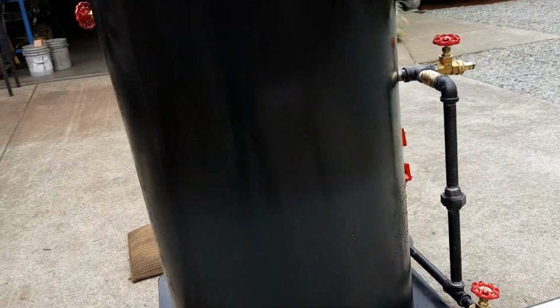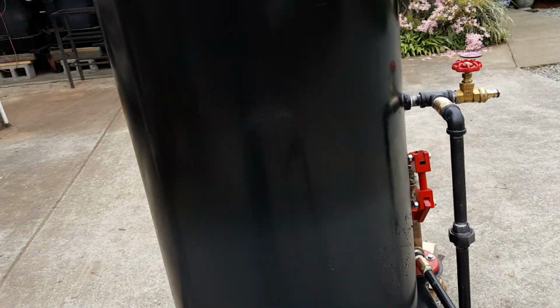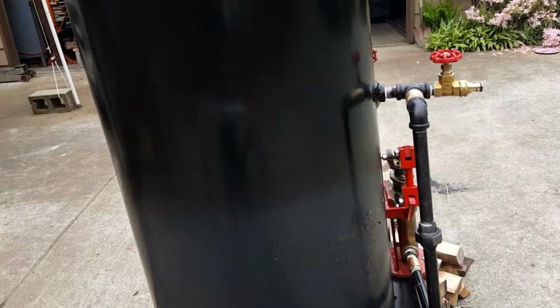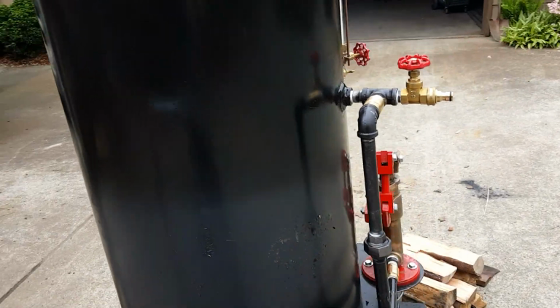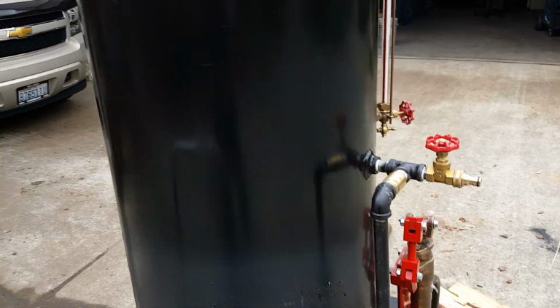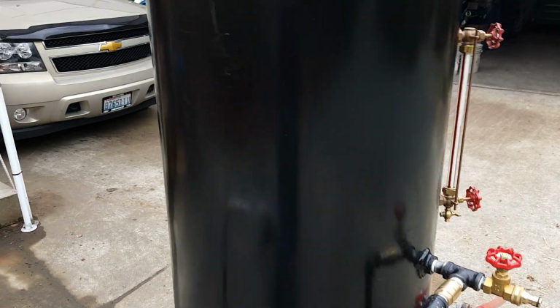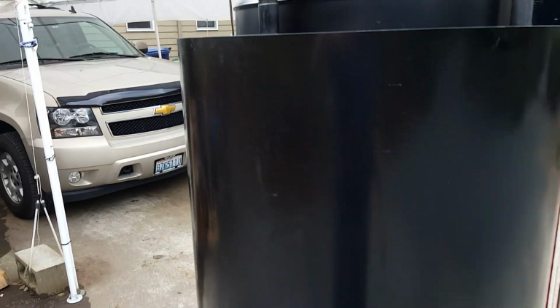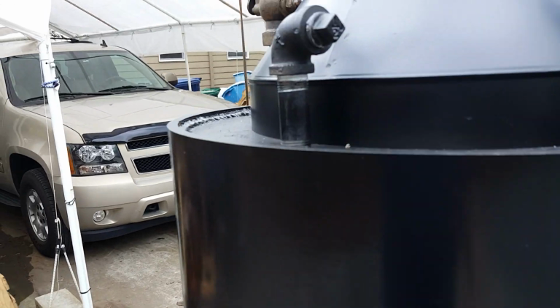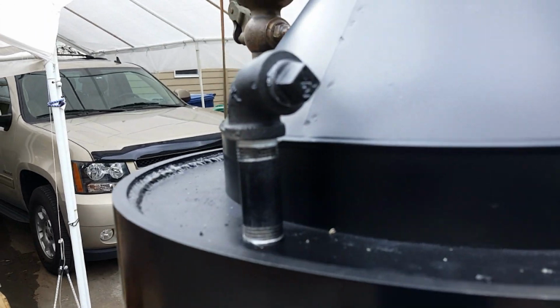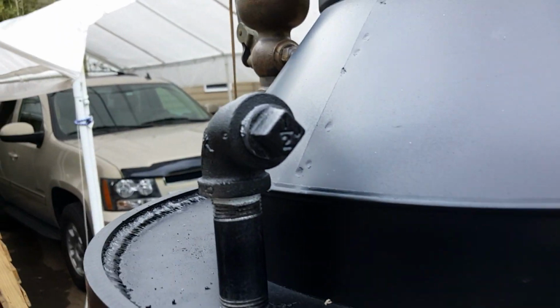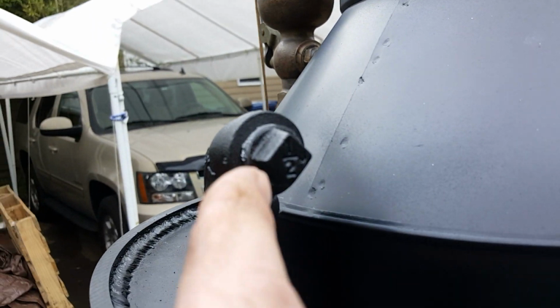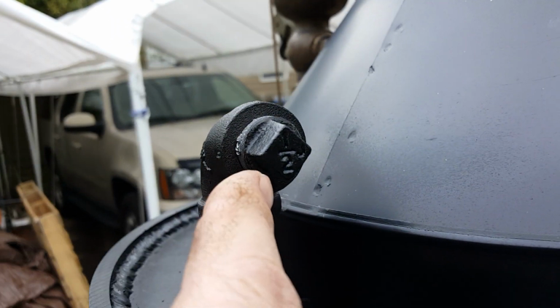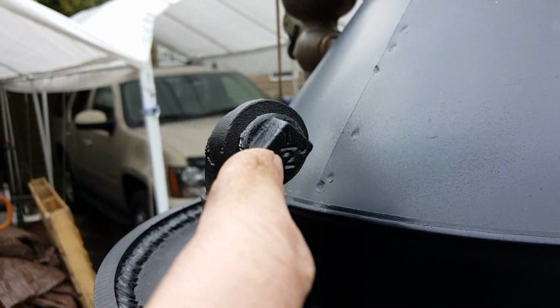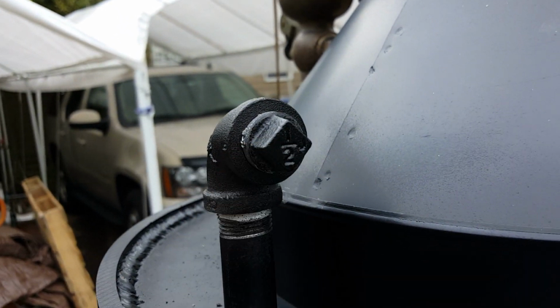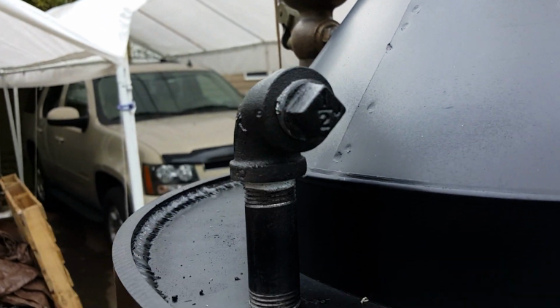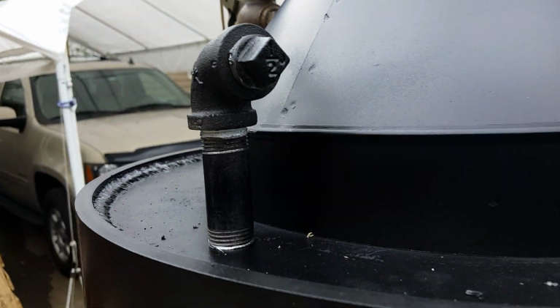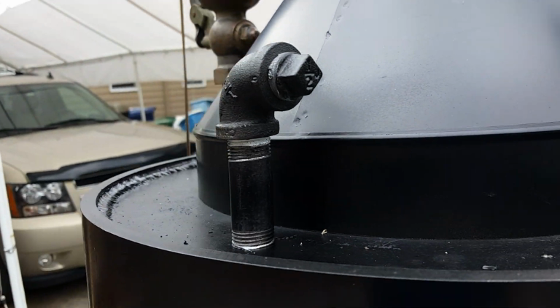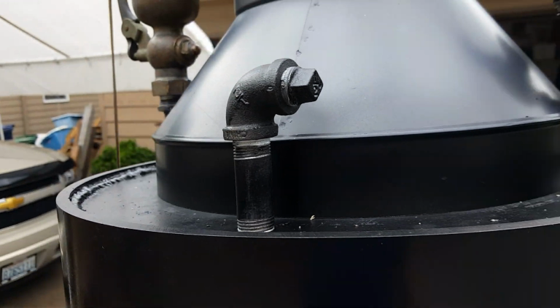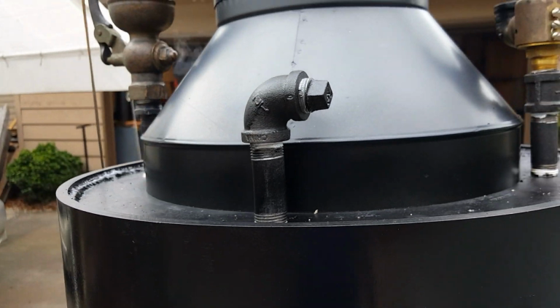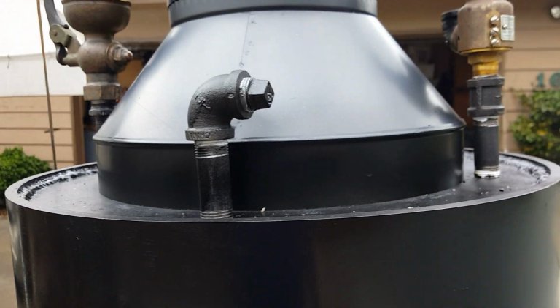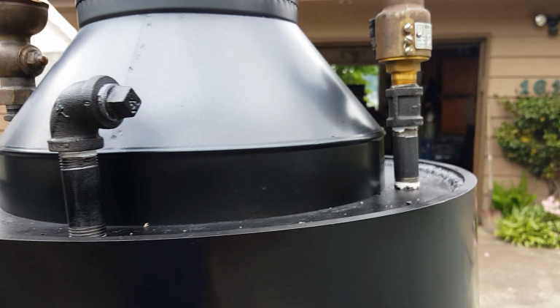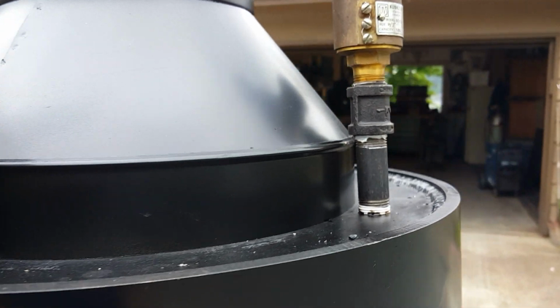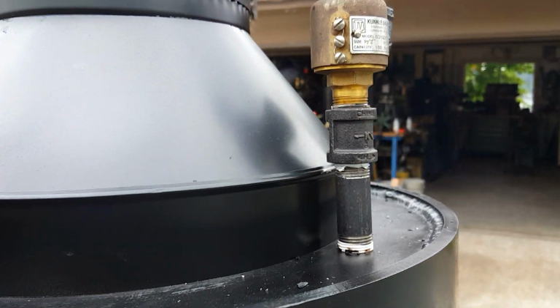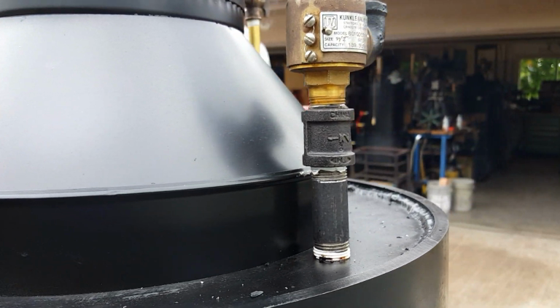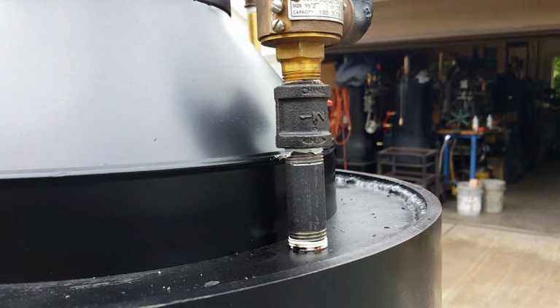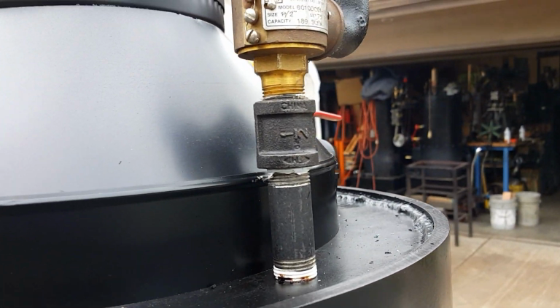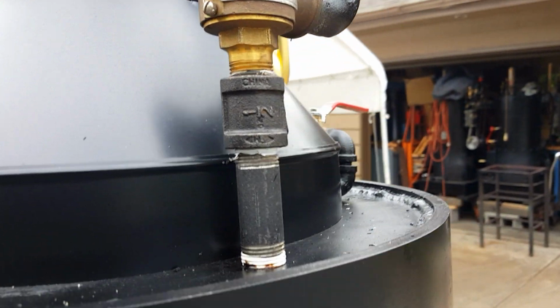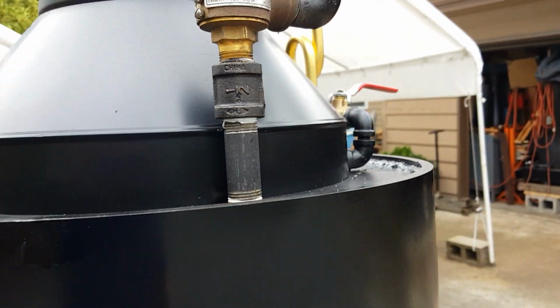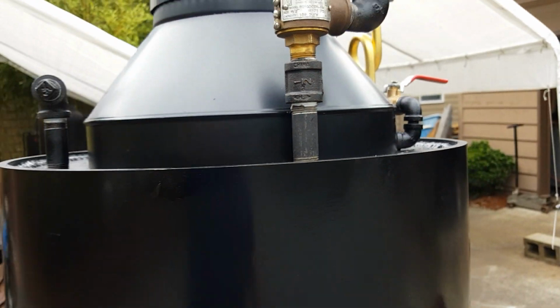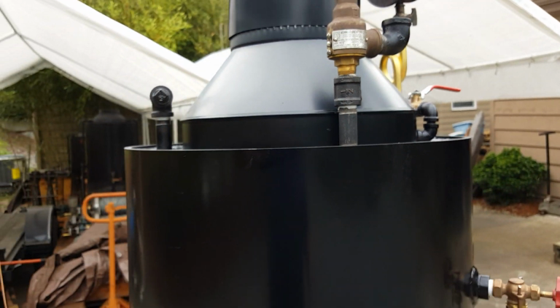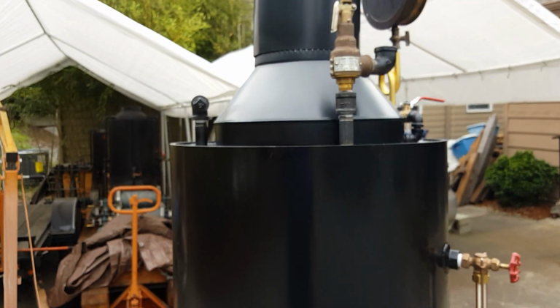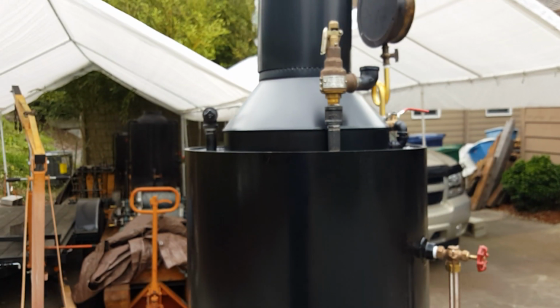Nothing much on the back of it. Engine out is right here — you can put it anywhere. It doesn't have to be there. You can put a T any place on it and run your engine off of that.